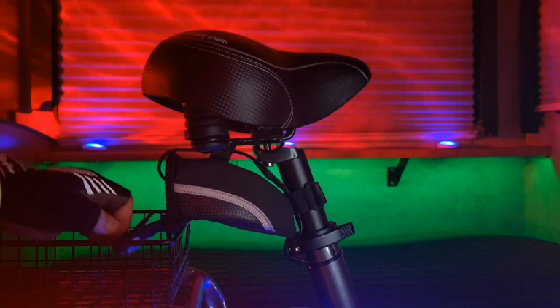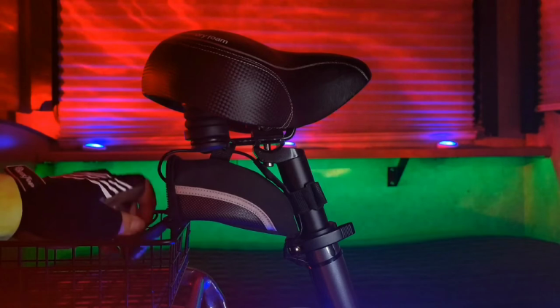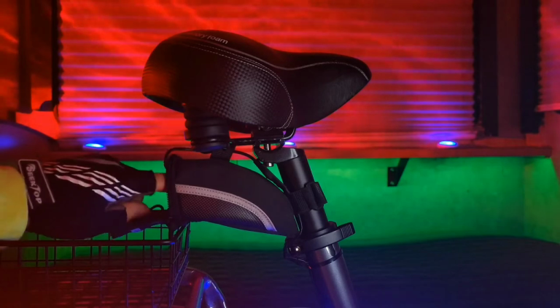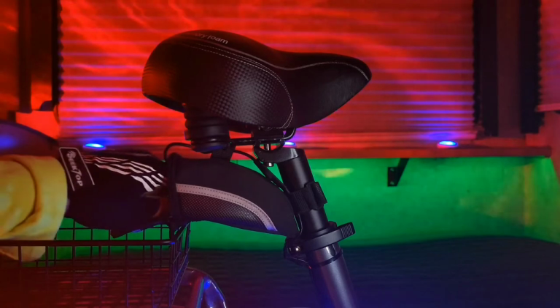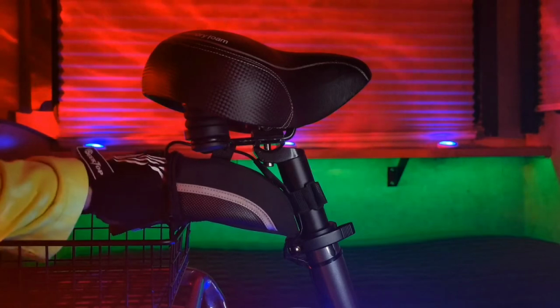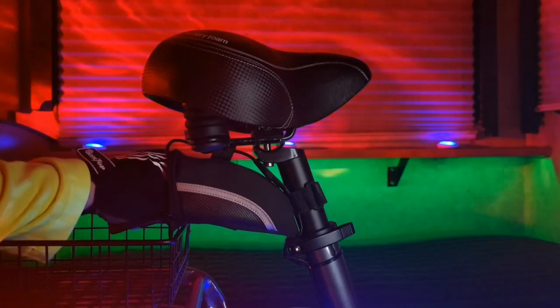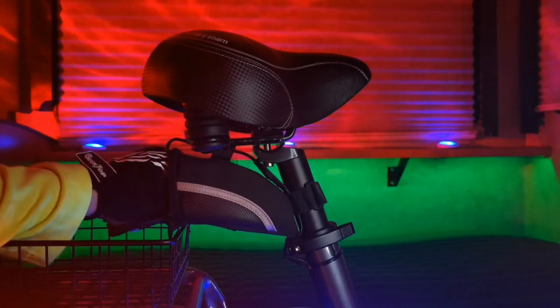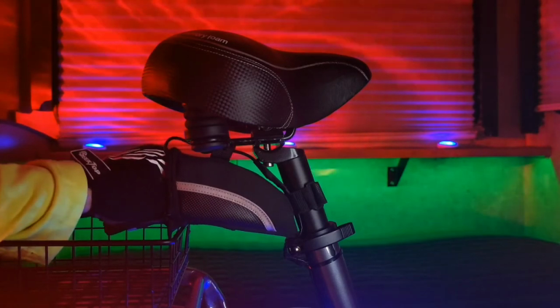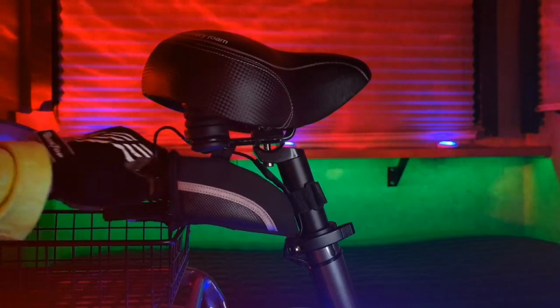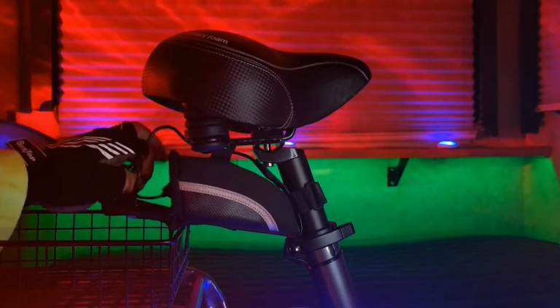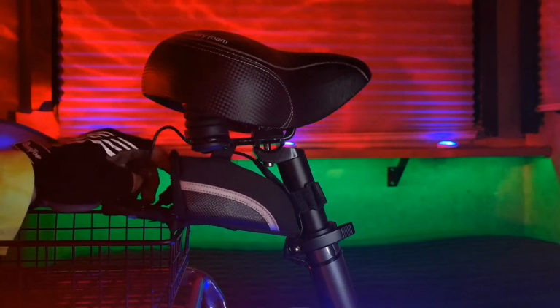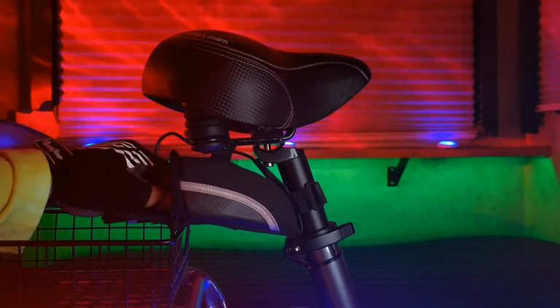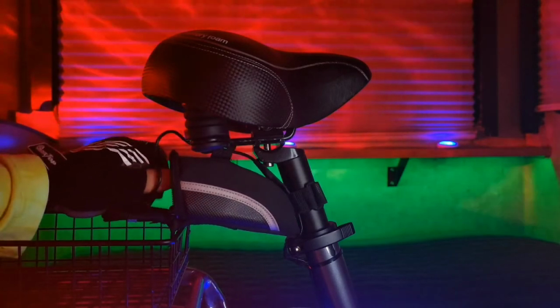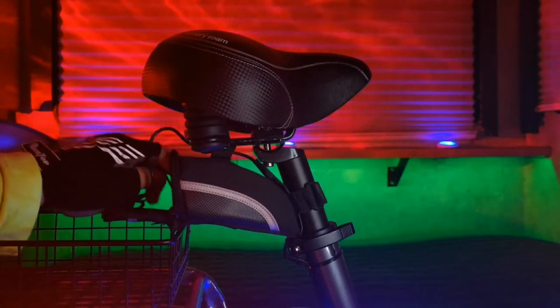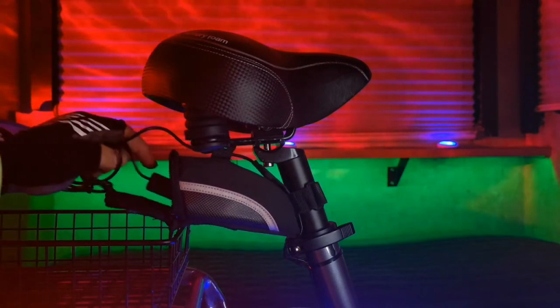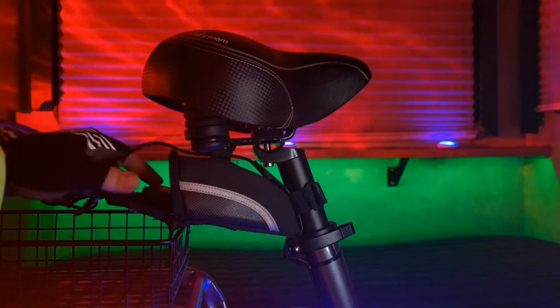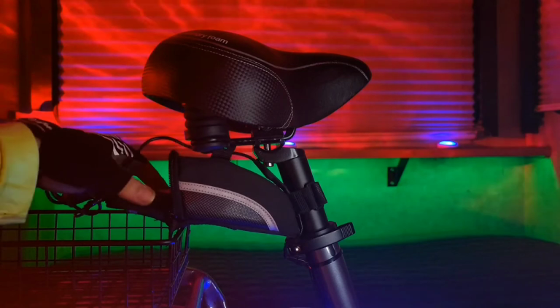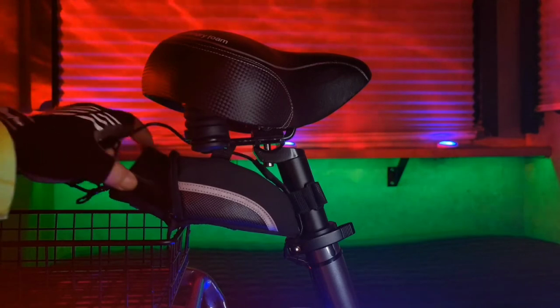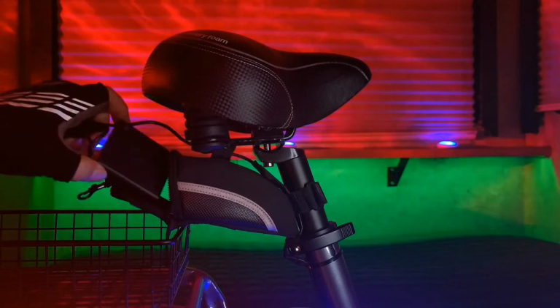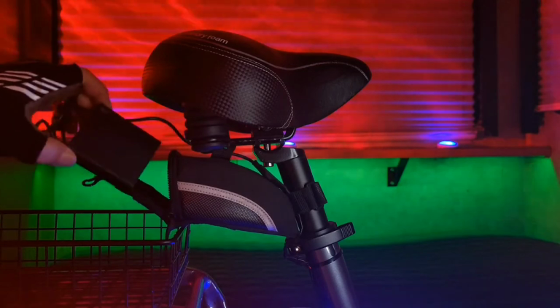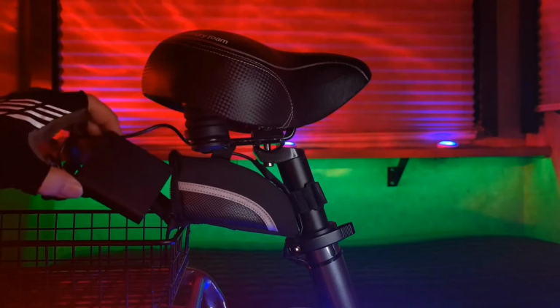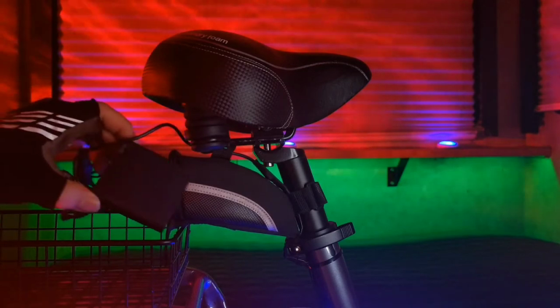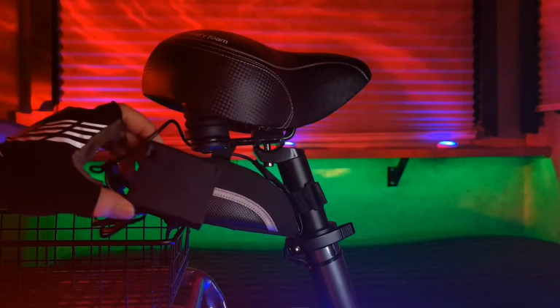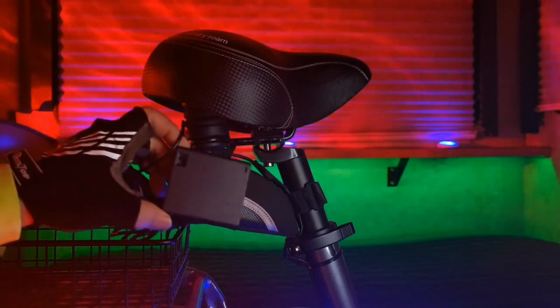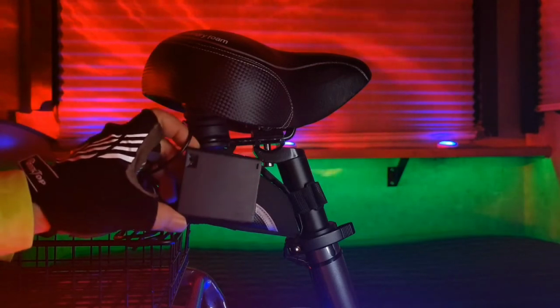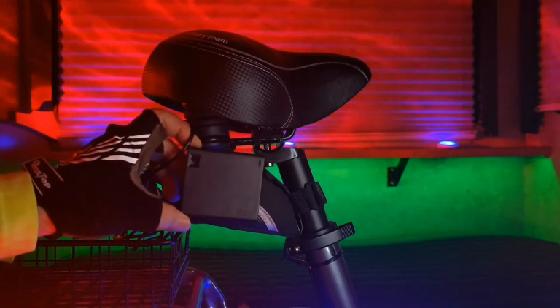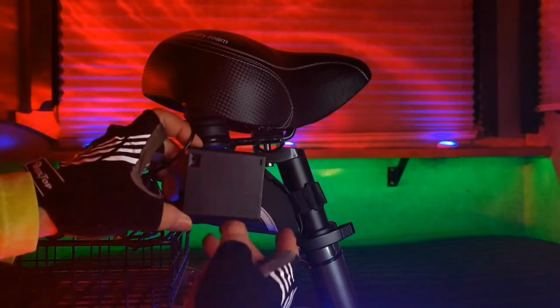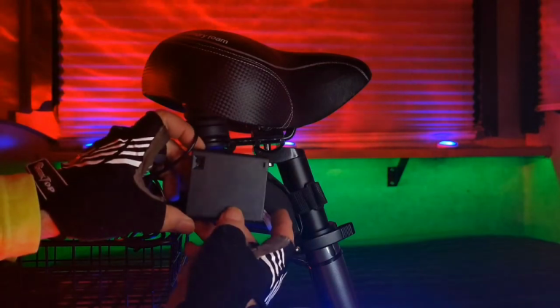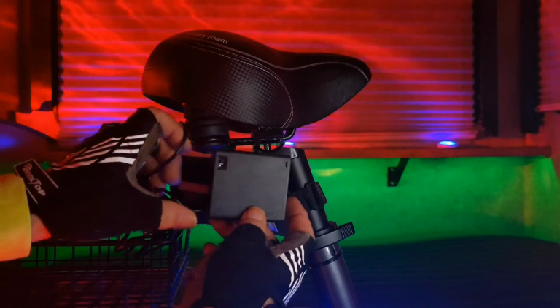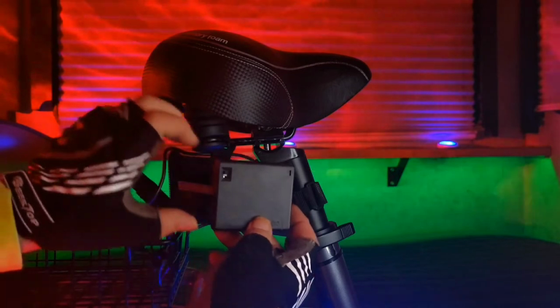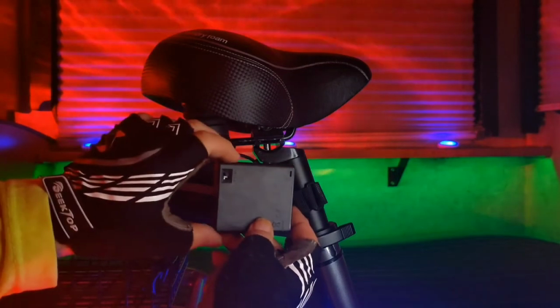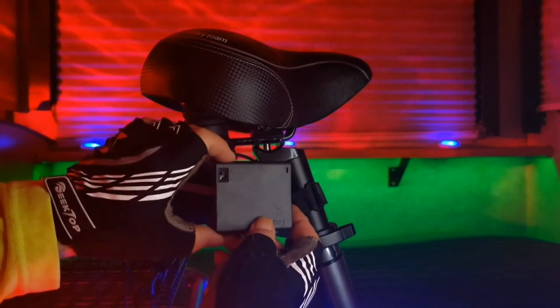Power is provided by three rechargeable 3,500 milliamp AA batteries located inside this USB battery case.